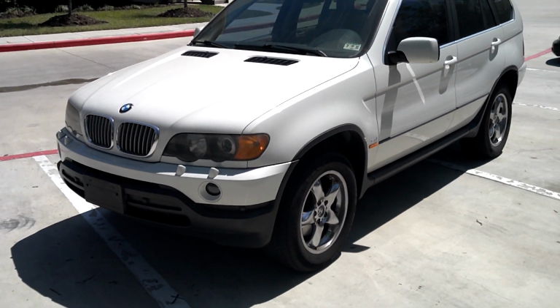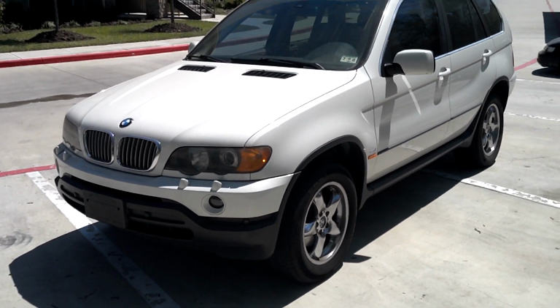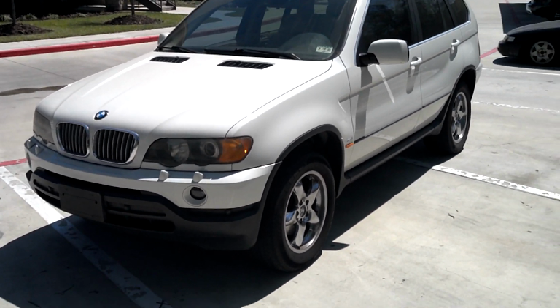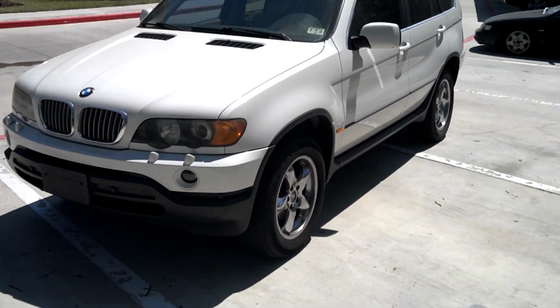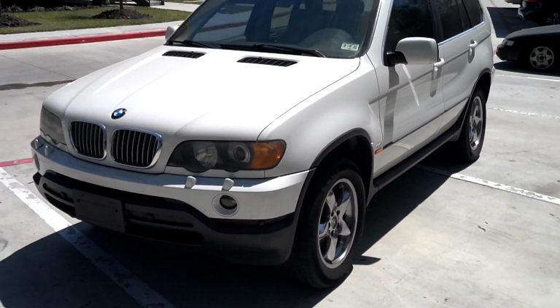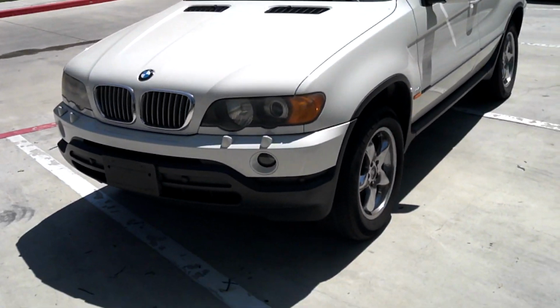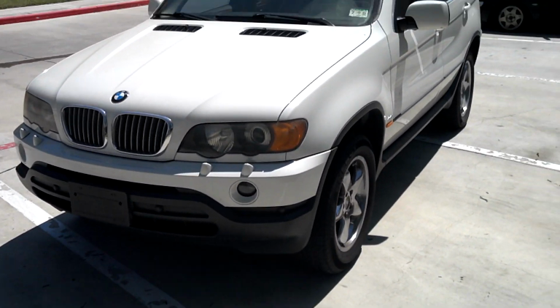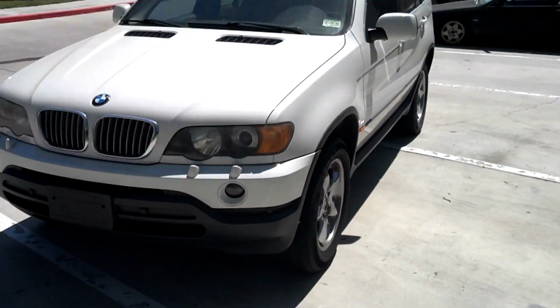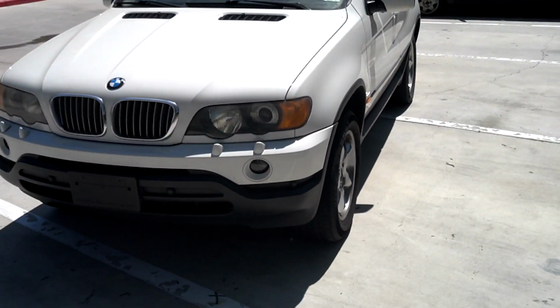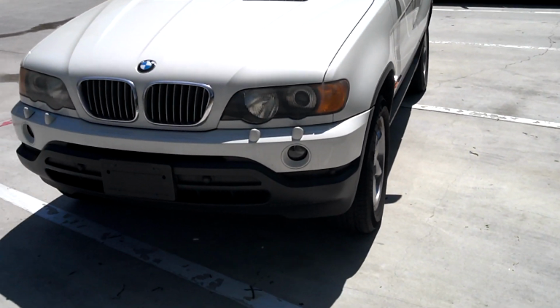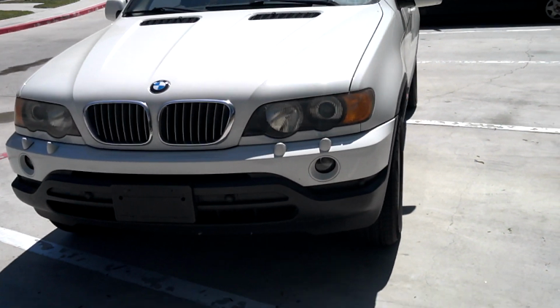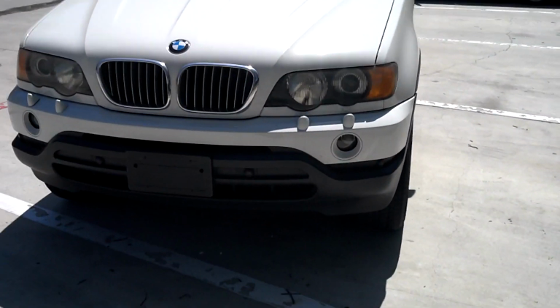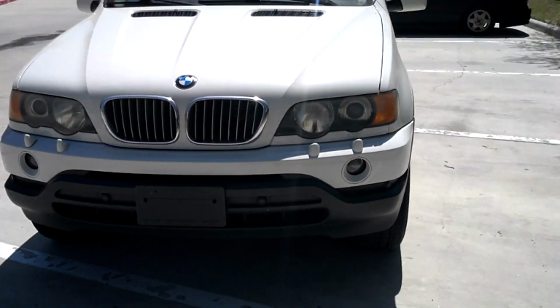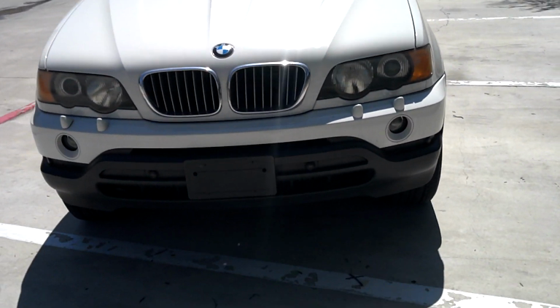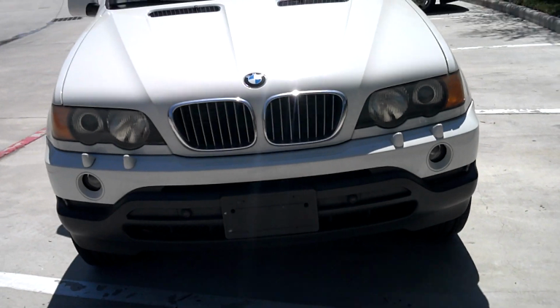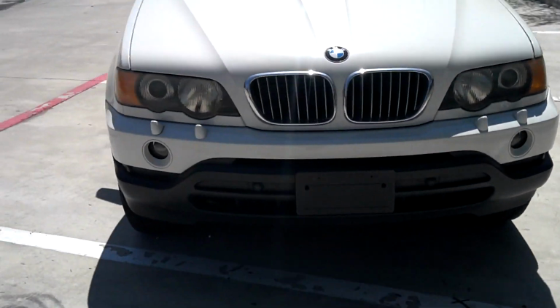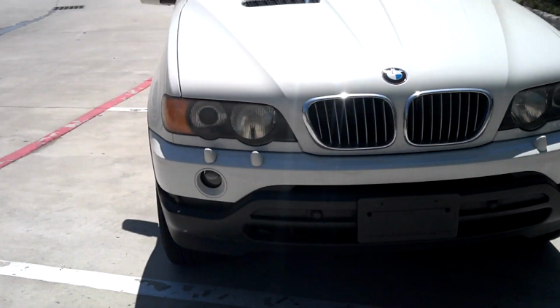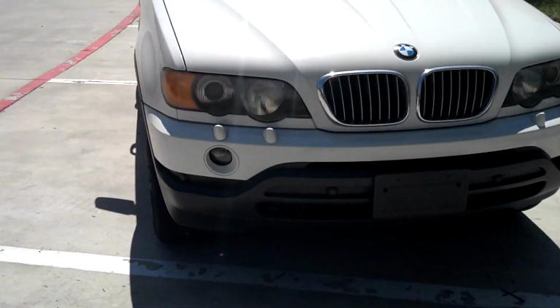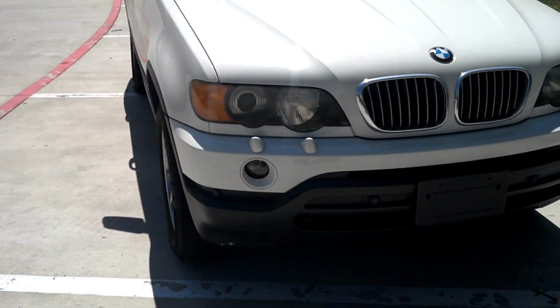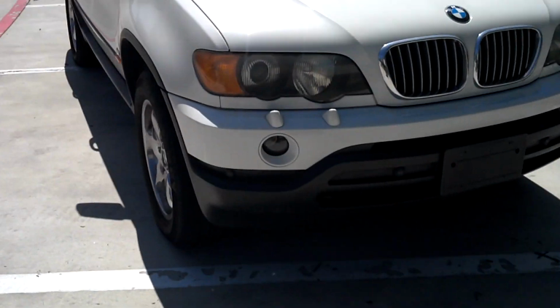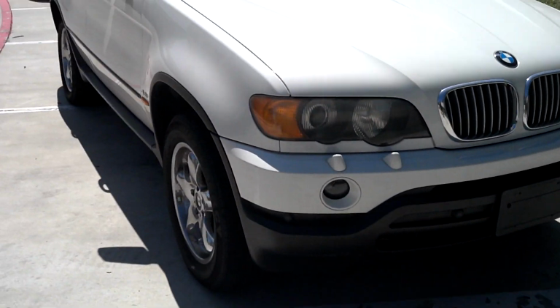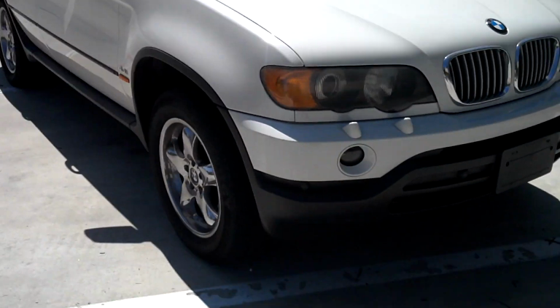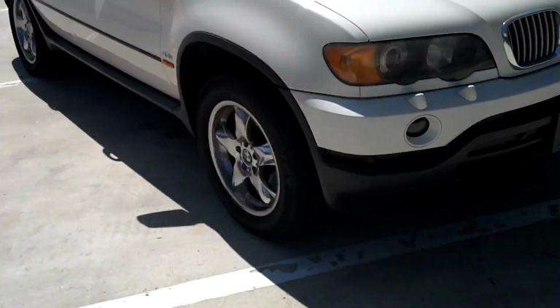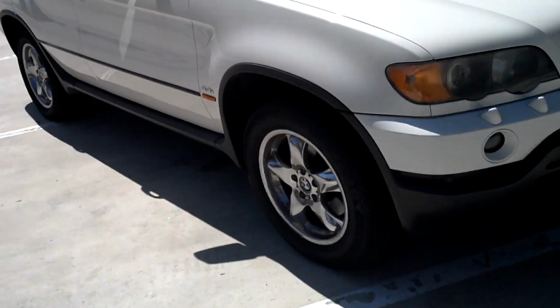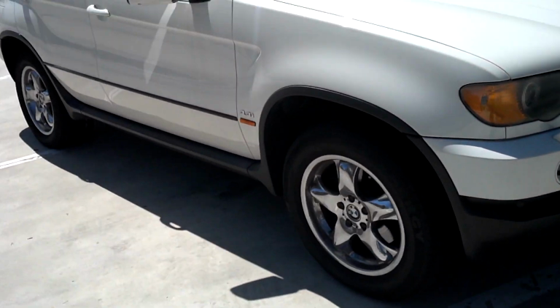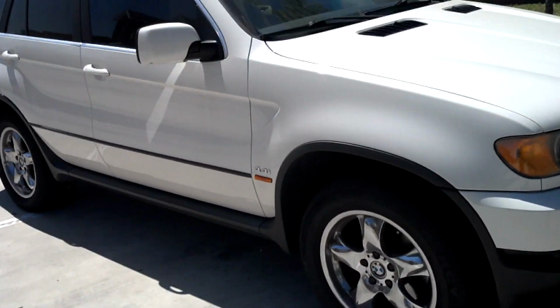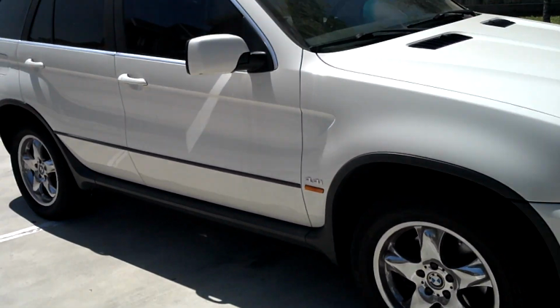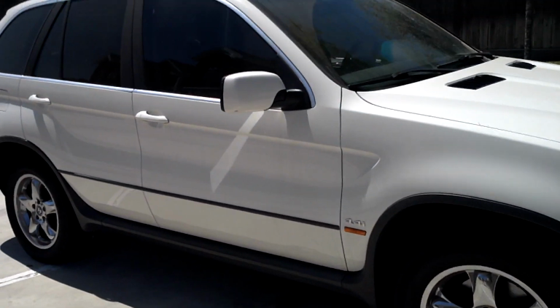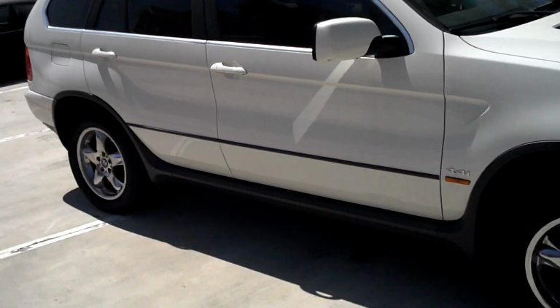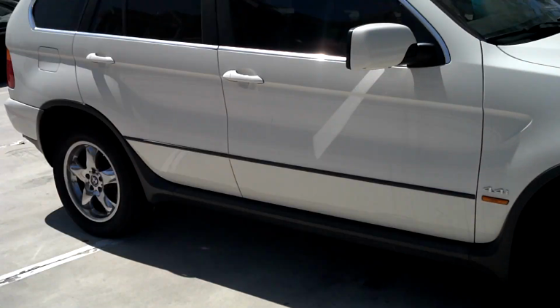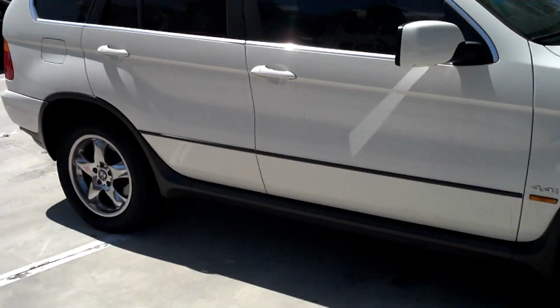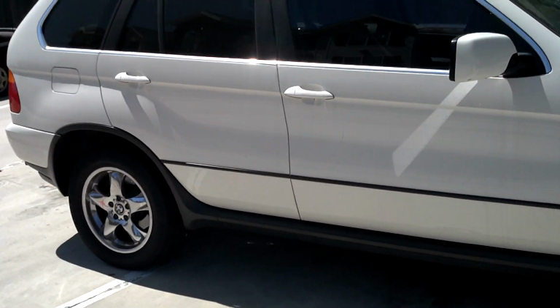Ready guys, this is the BMW X5 2001 that I'm selling. Walk around 360.